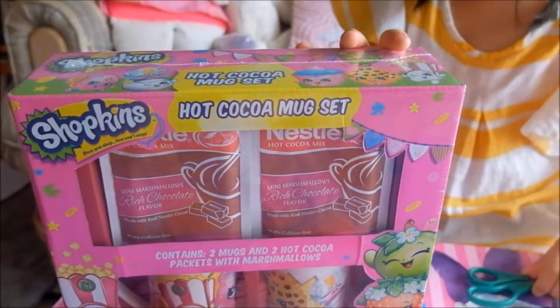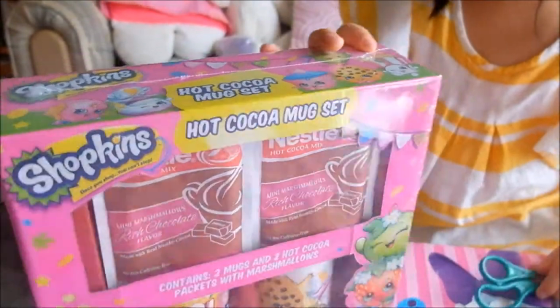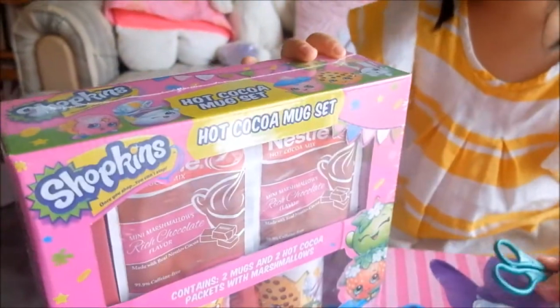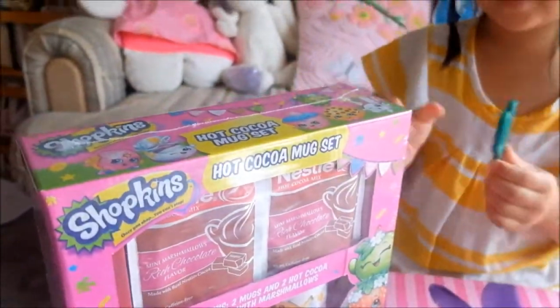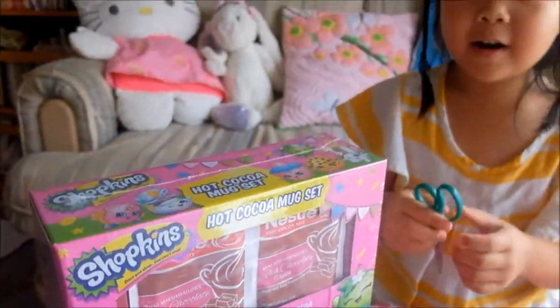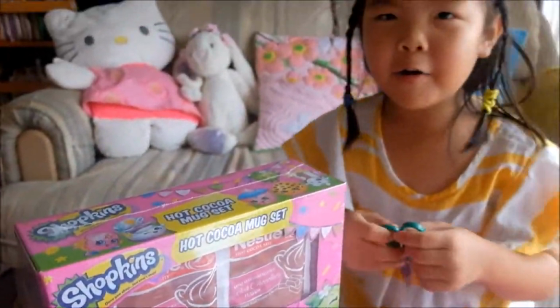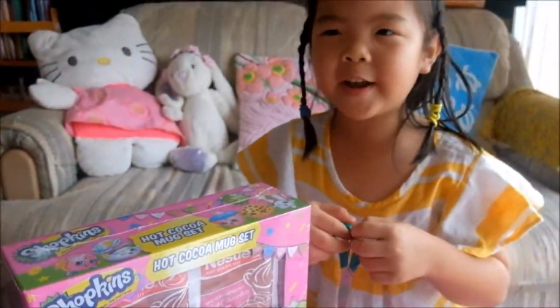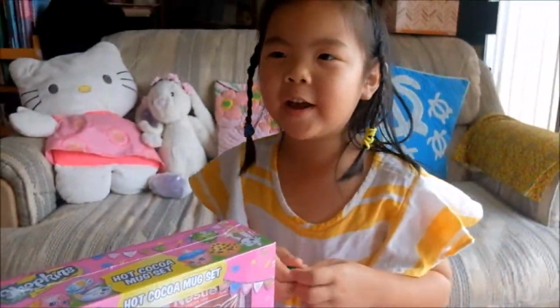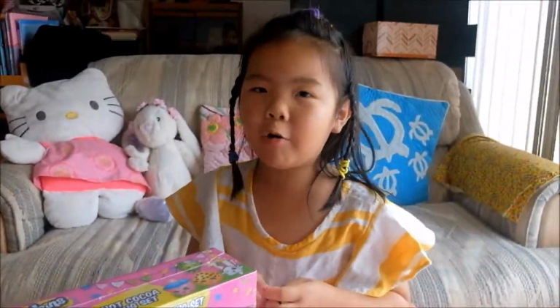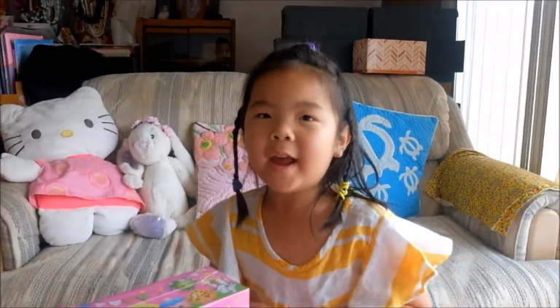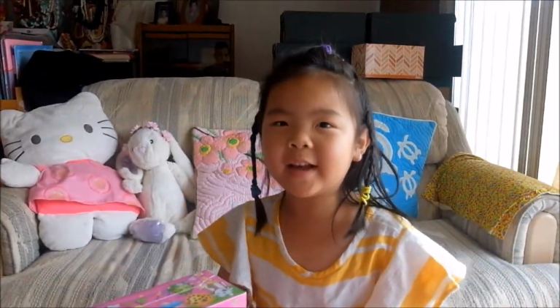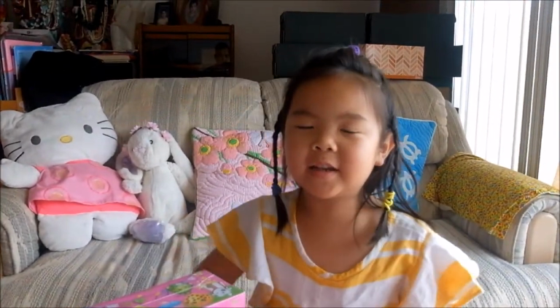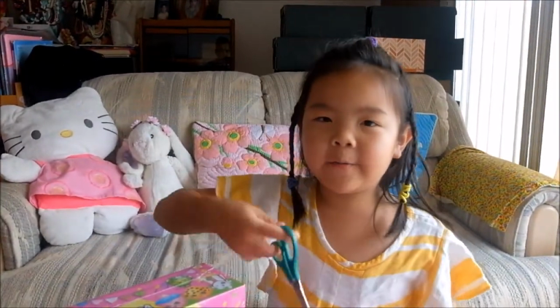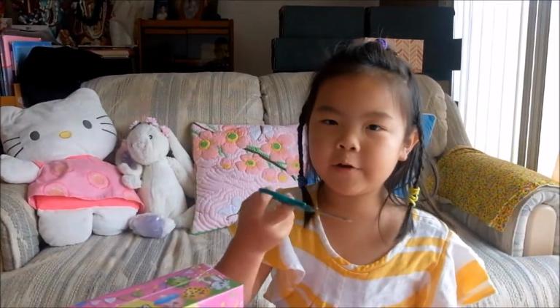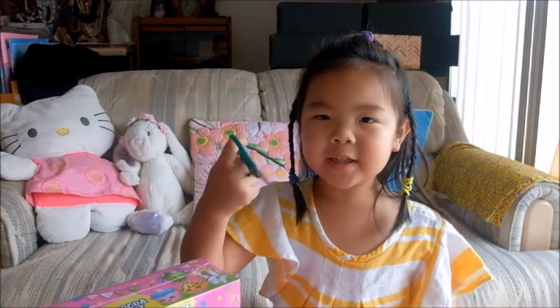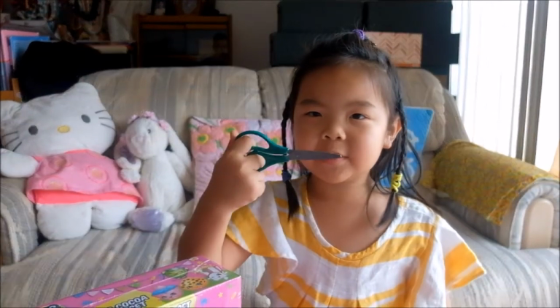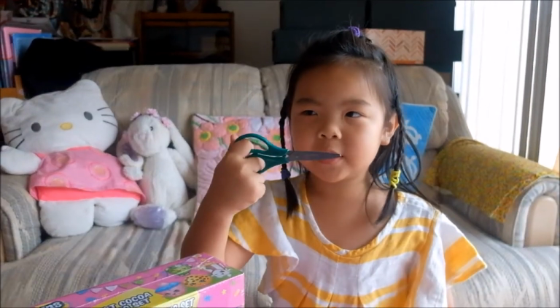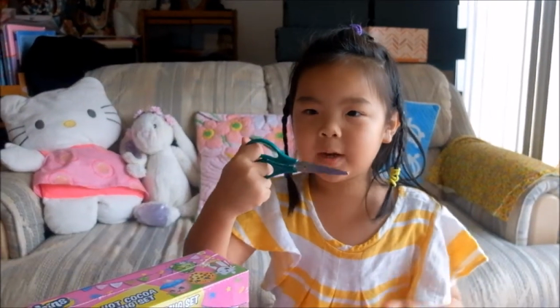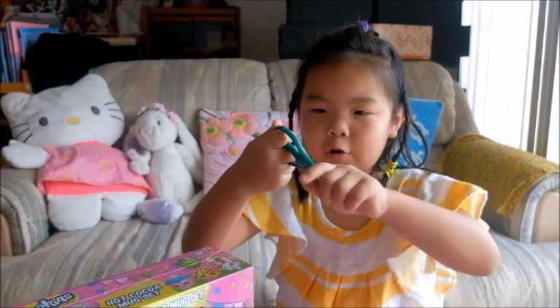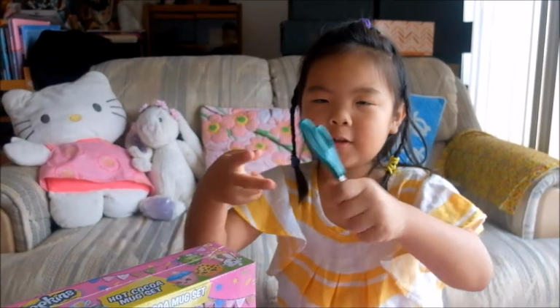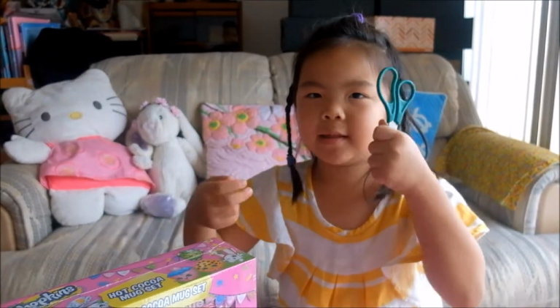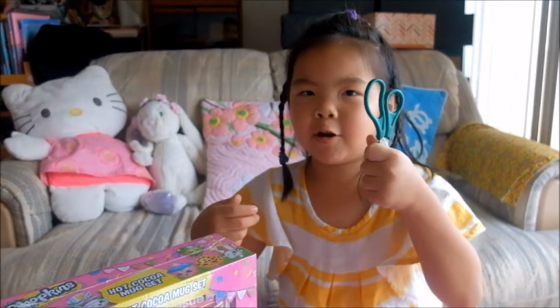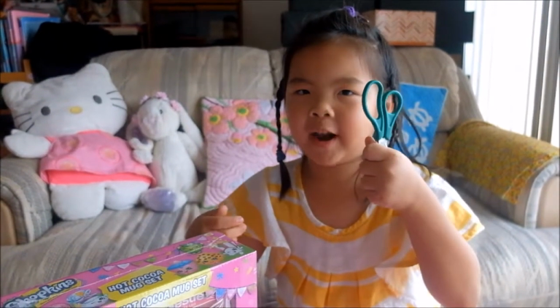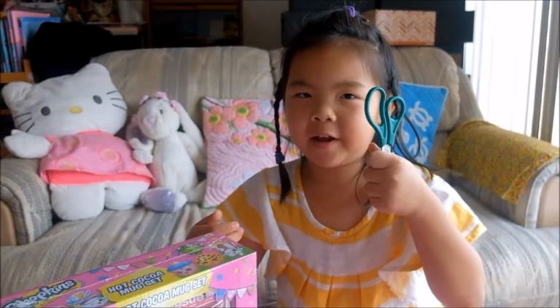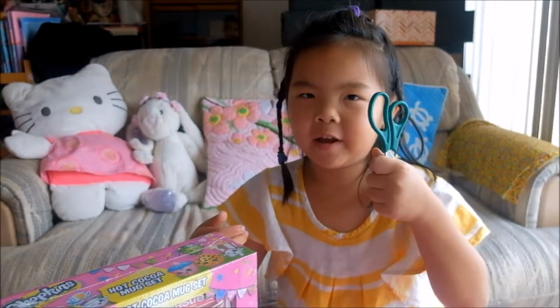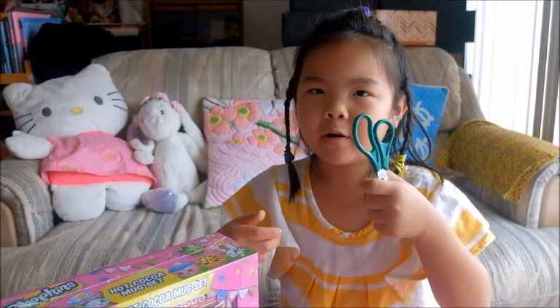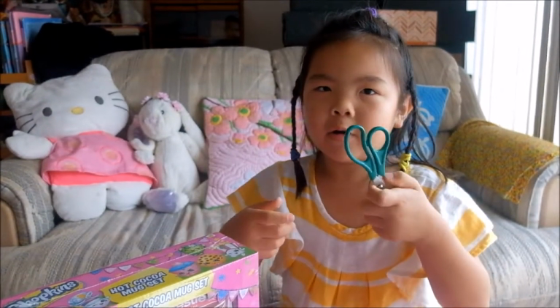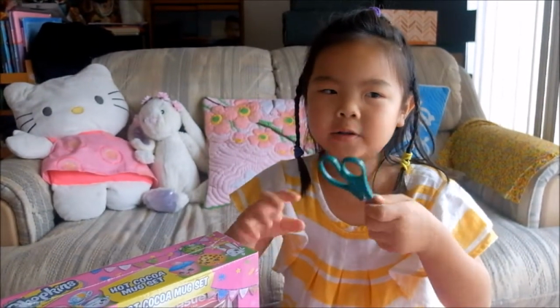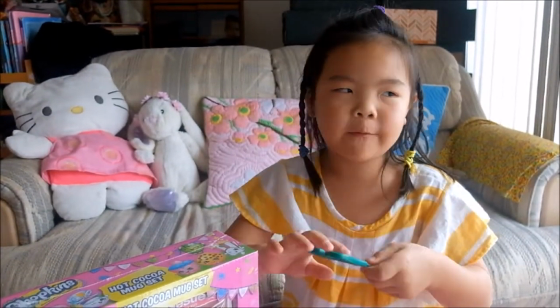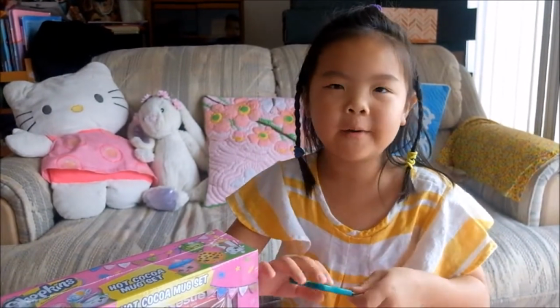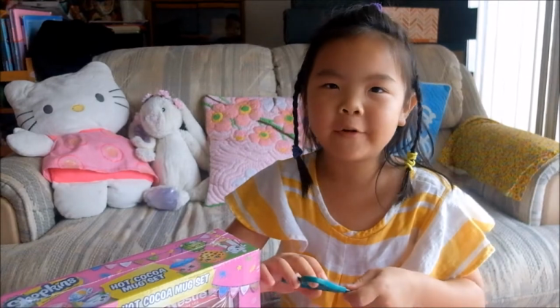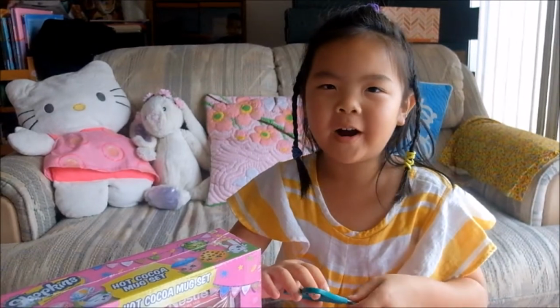So let's get on opening it. And kids, if you're using scissors, make sure to hold it like this when you're carrying it, or else you'll fall and poke your eye.